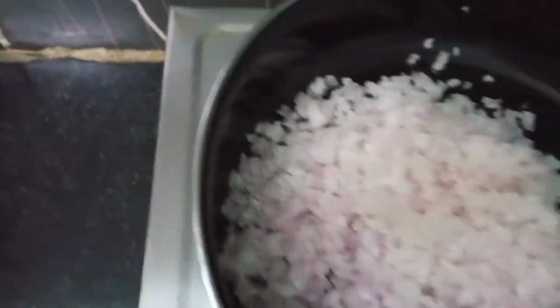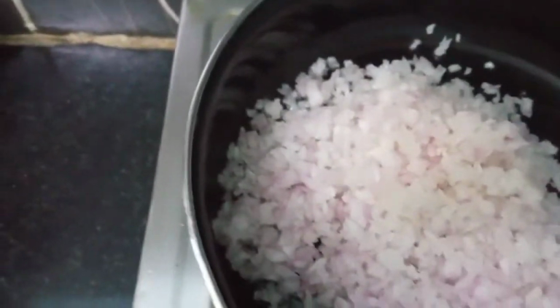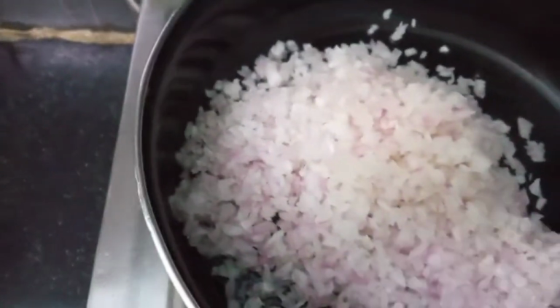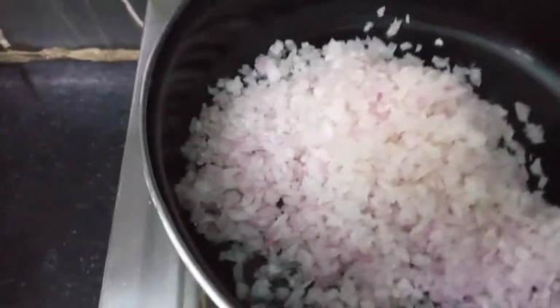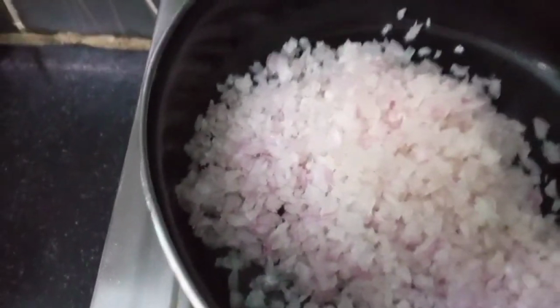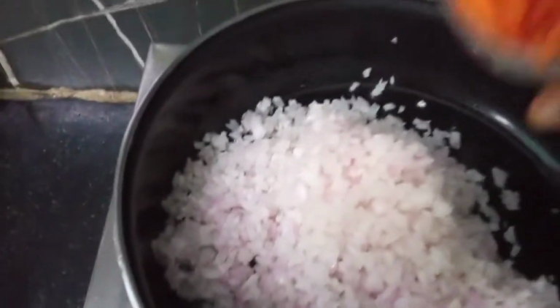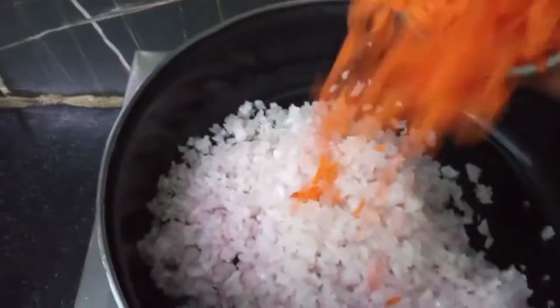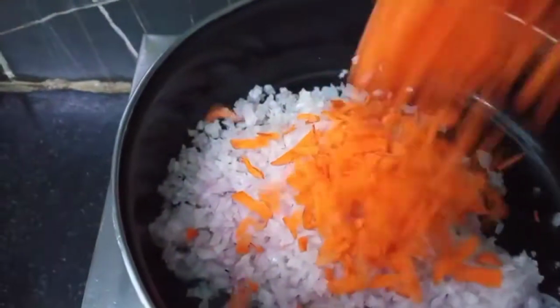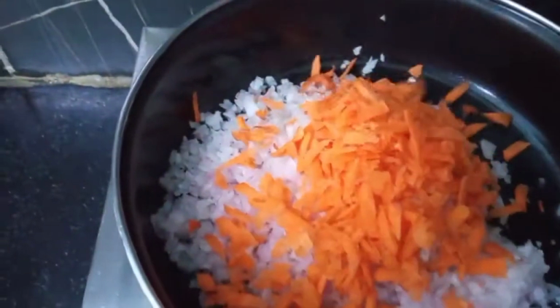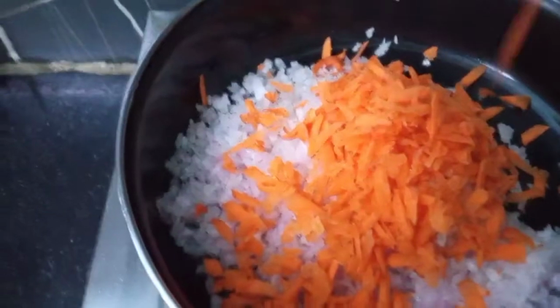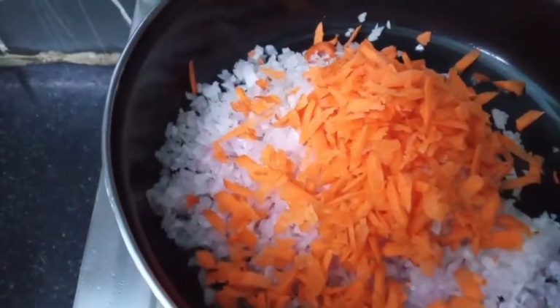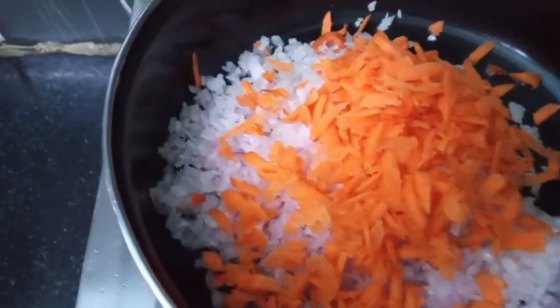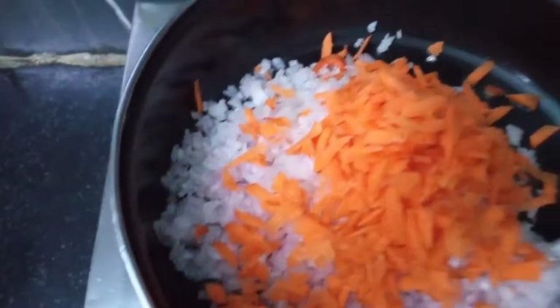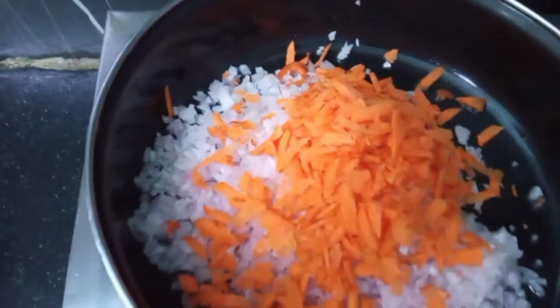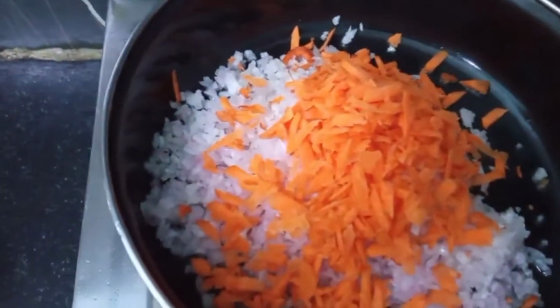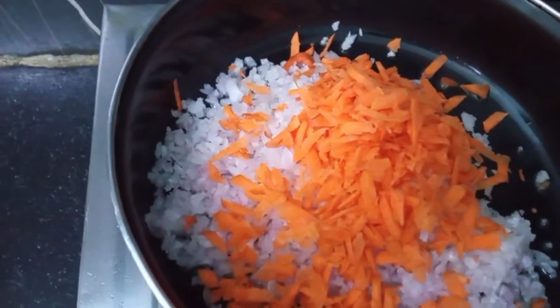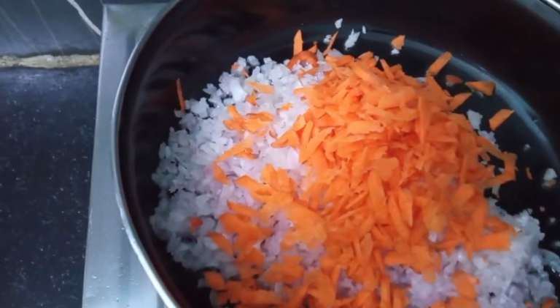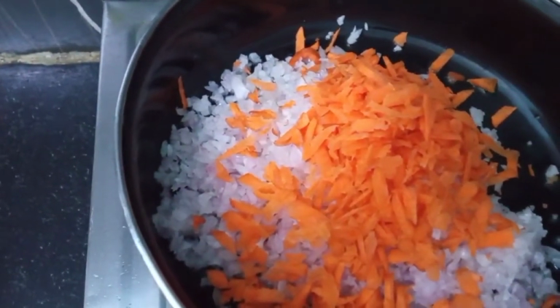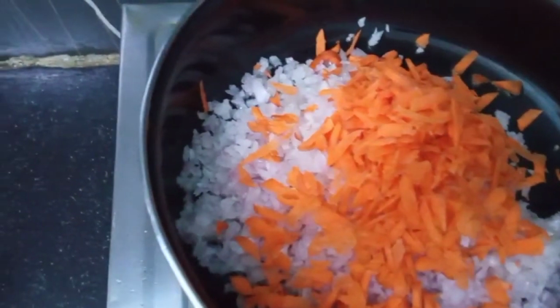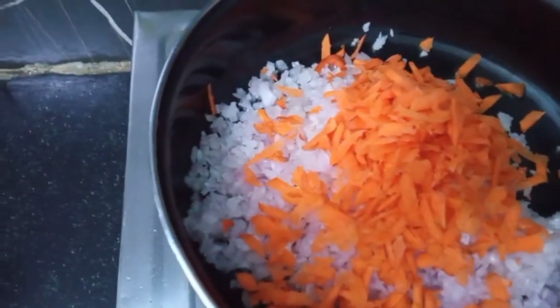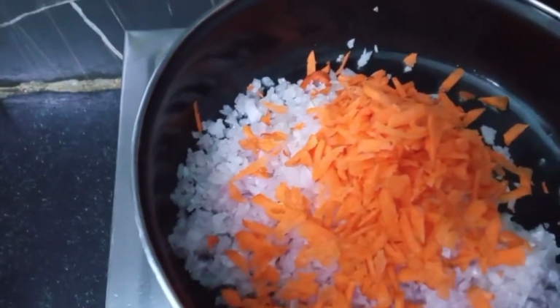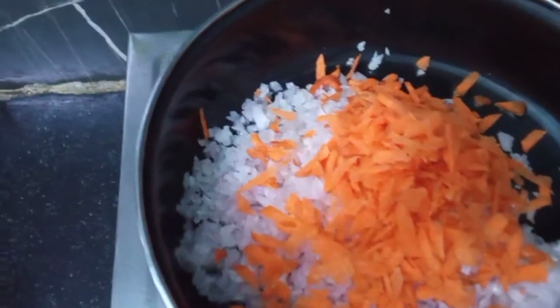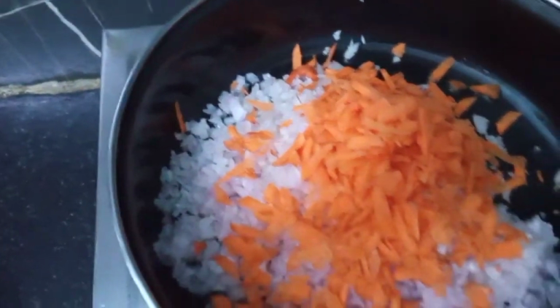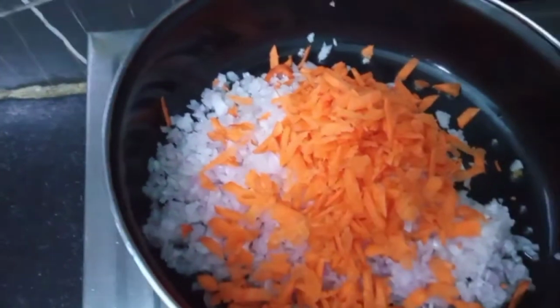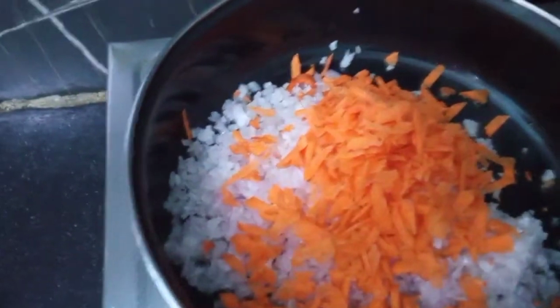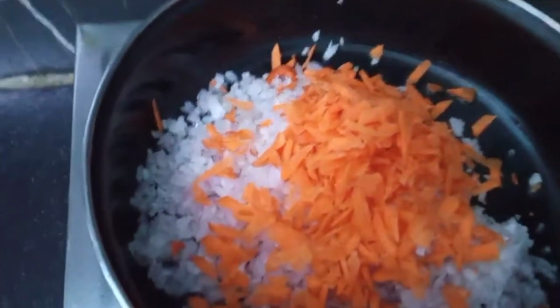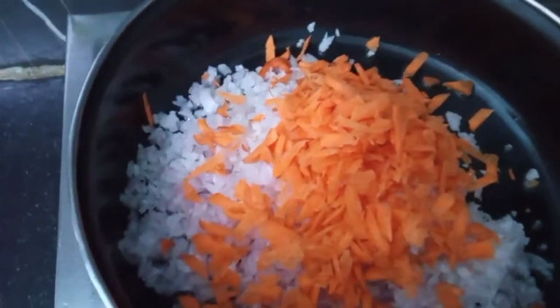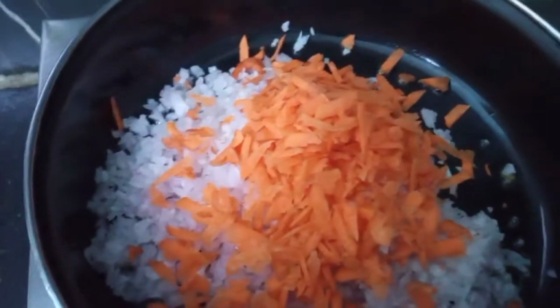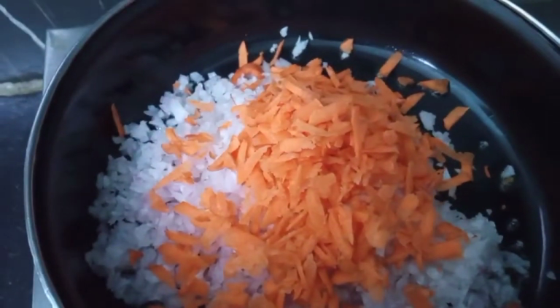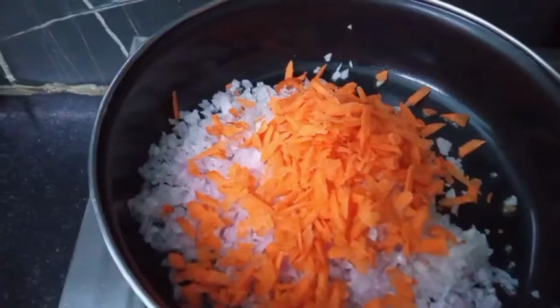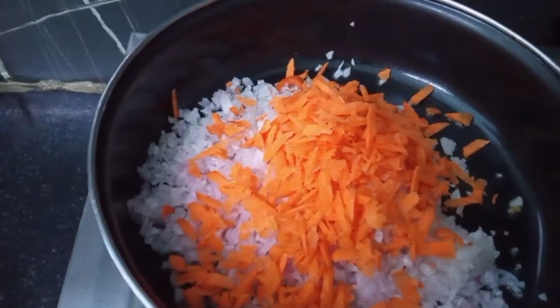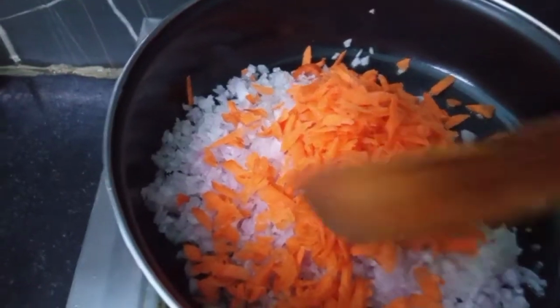Add the onions in the pan, then add the carrots. Fry the carrots and make it dry. Do not overcook the veggies.